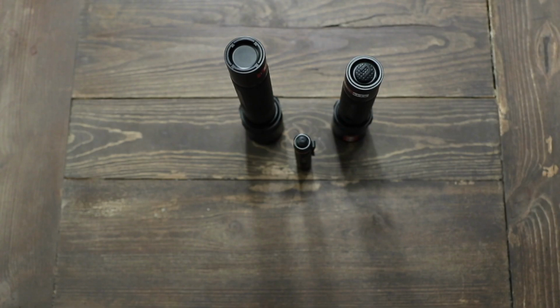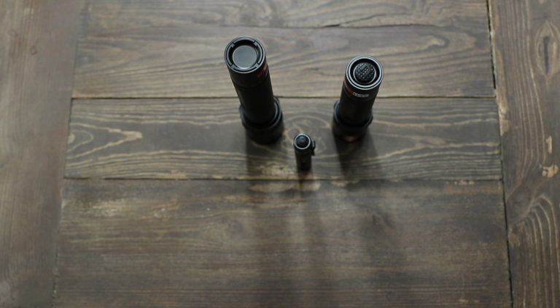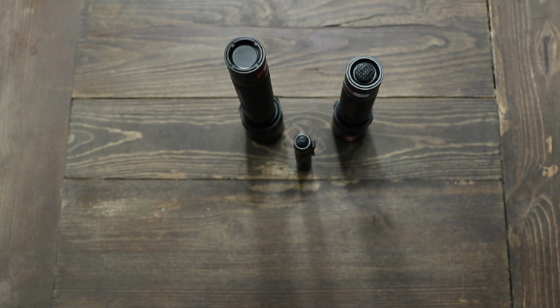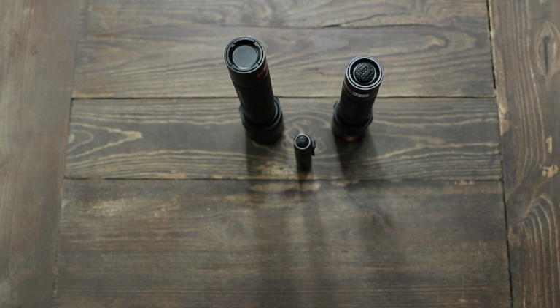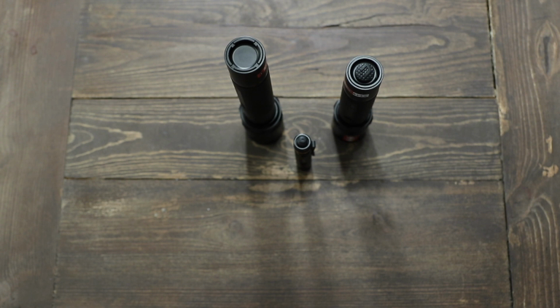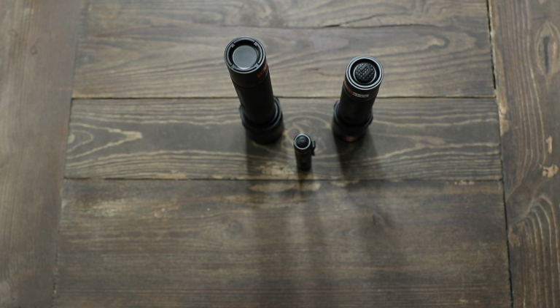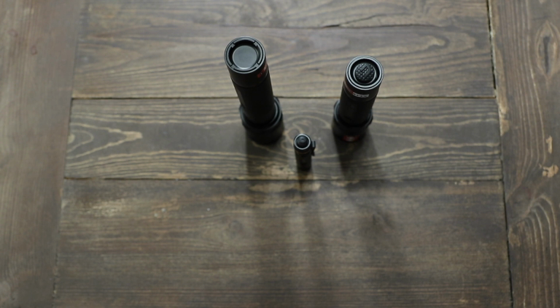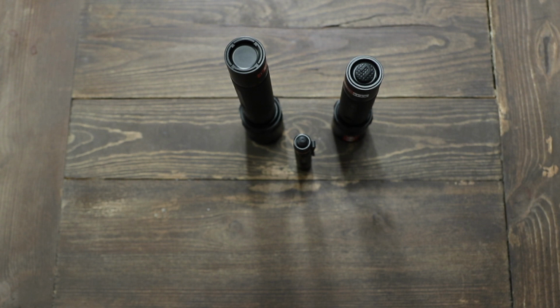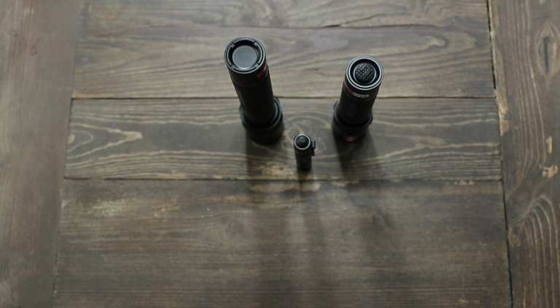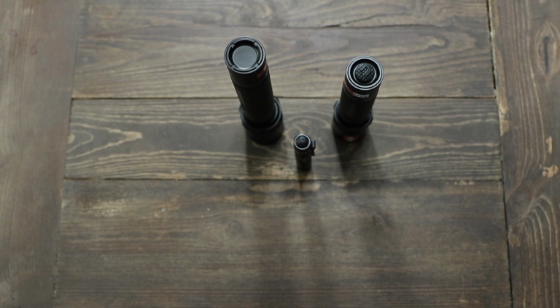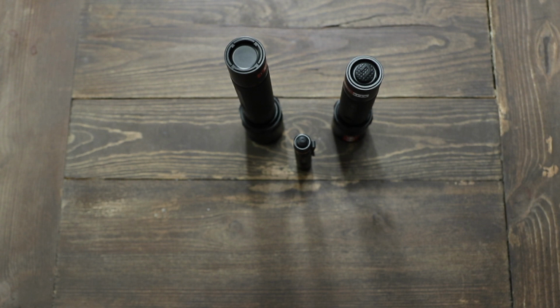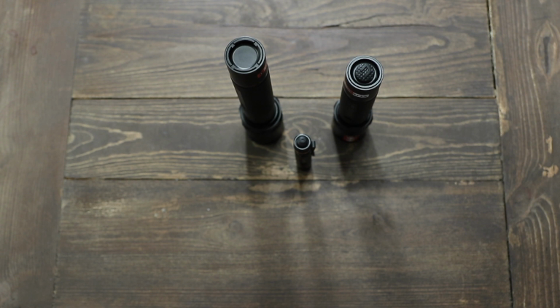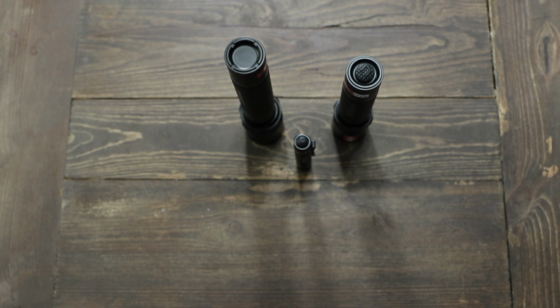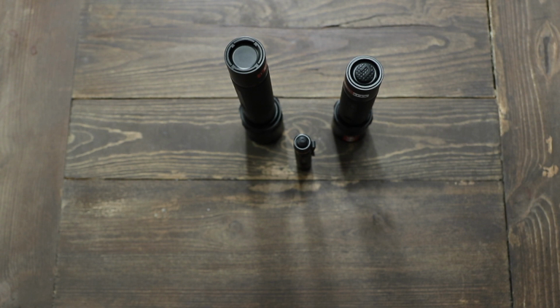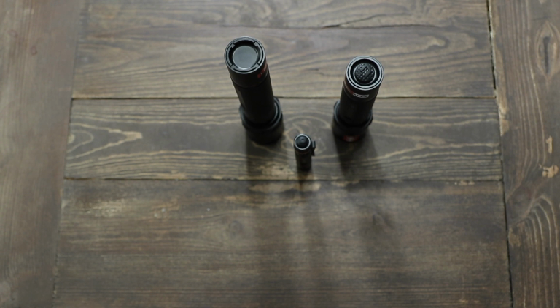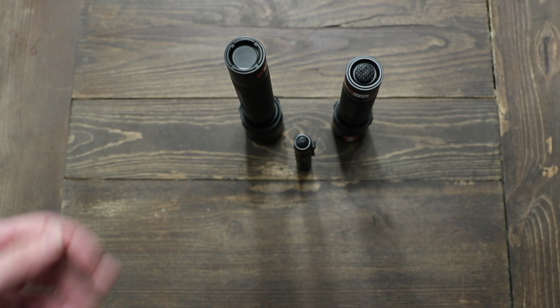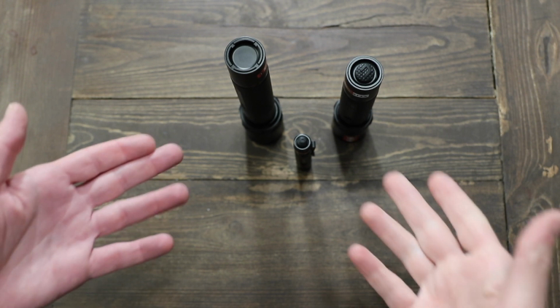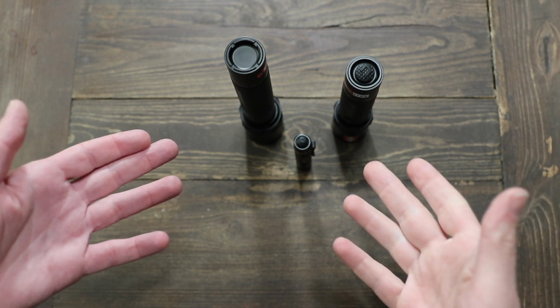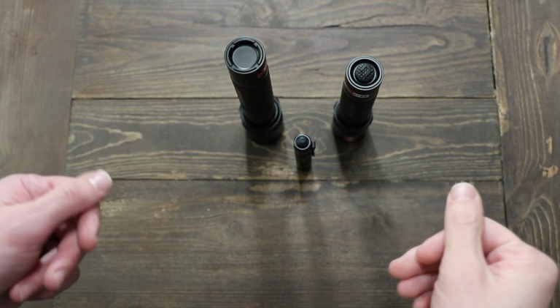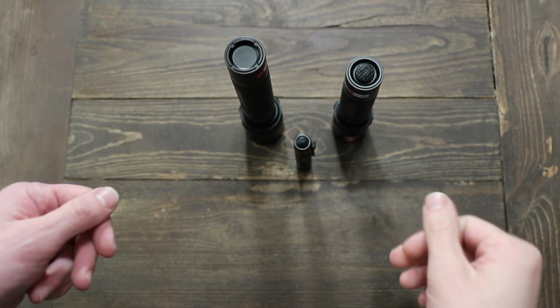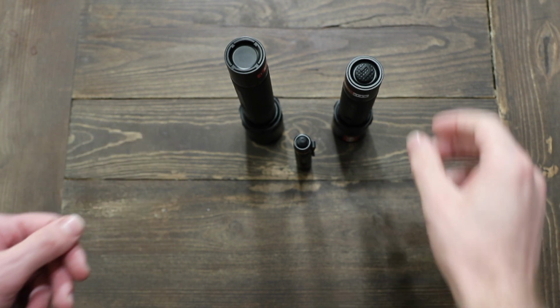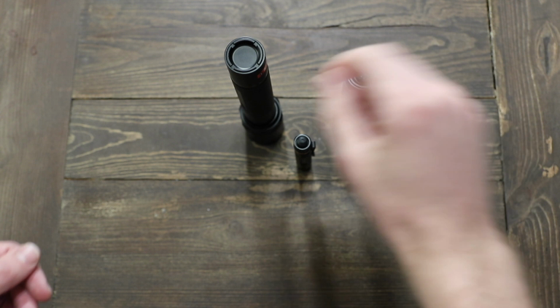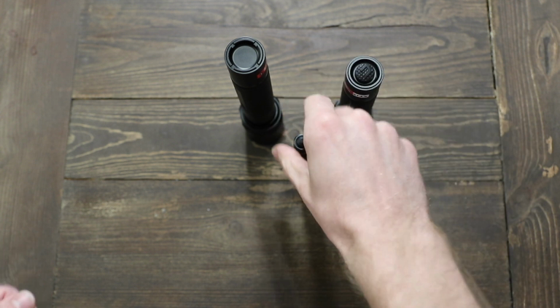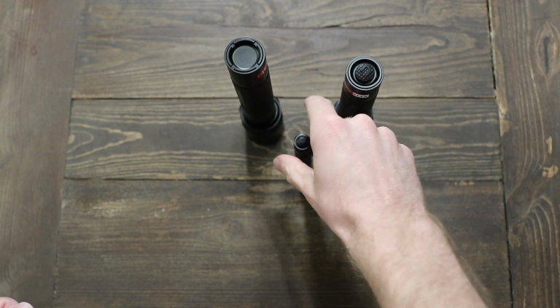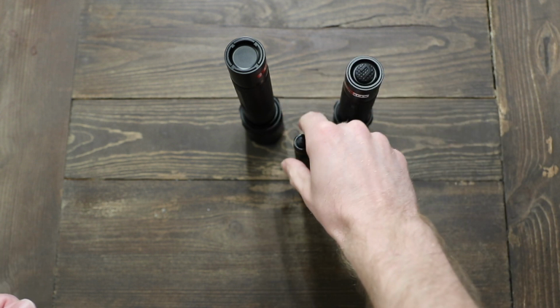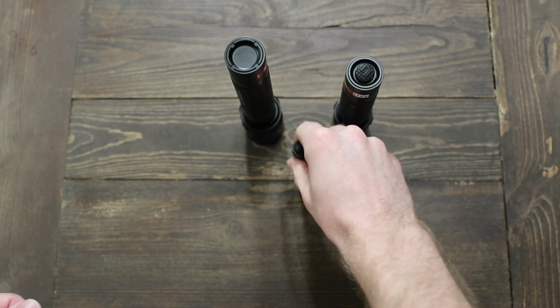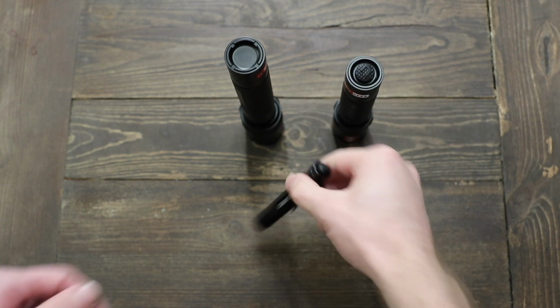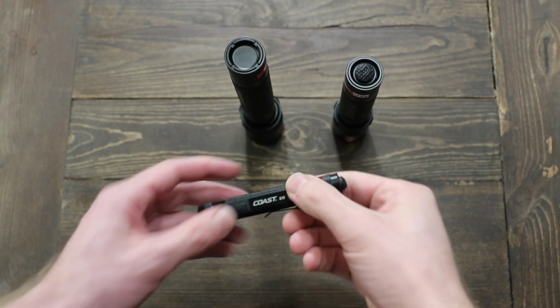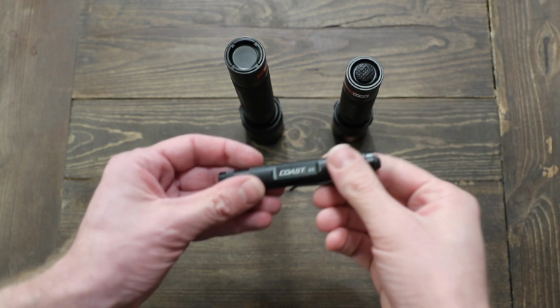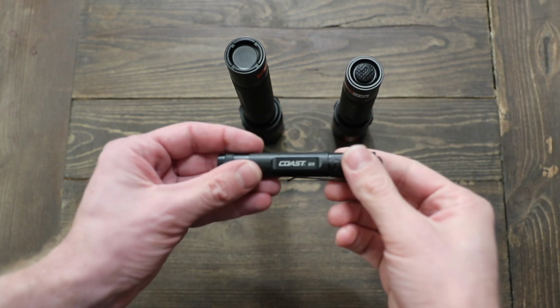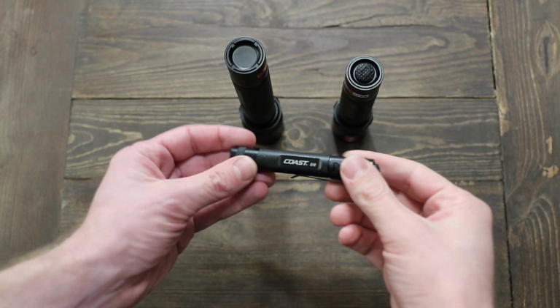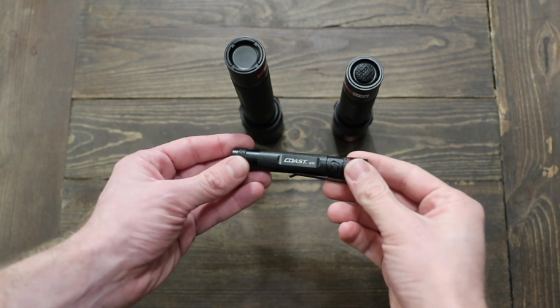Hey guys, Tim from KT Strategic here. Today, as you can see, I've got three flashlights. These are all from Coast — Coast Portland.